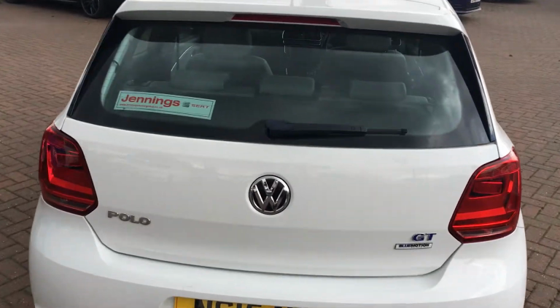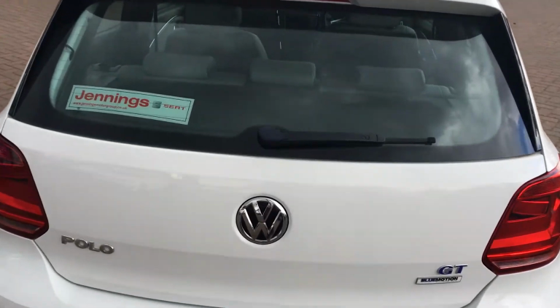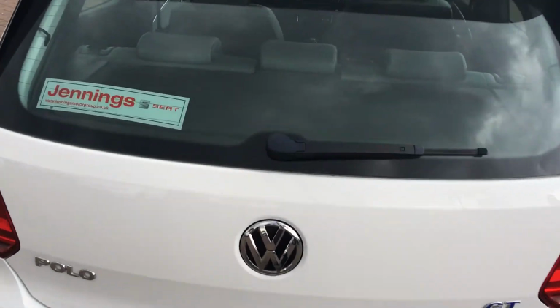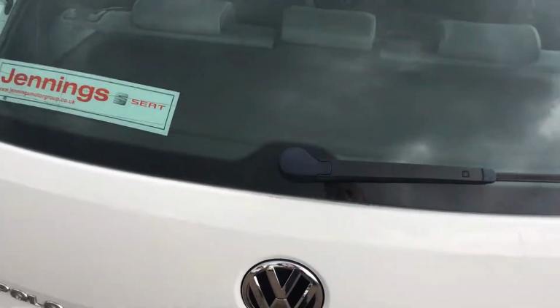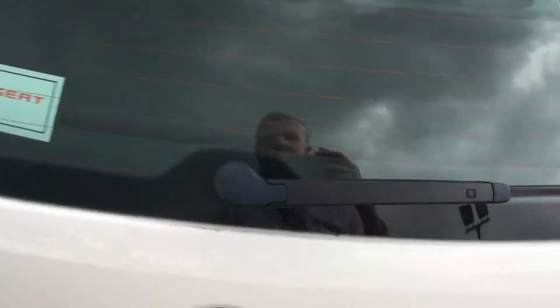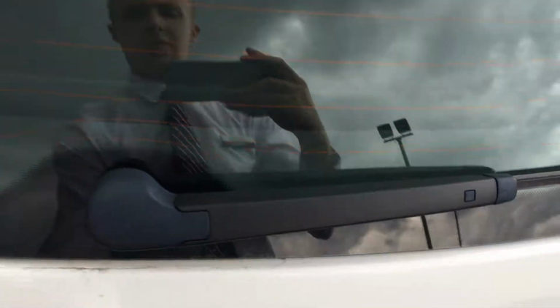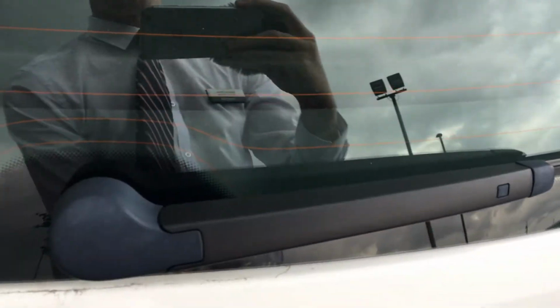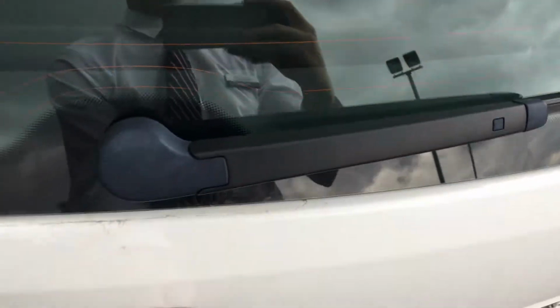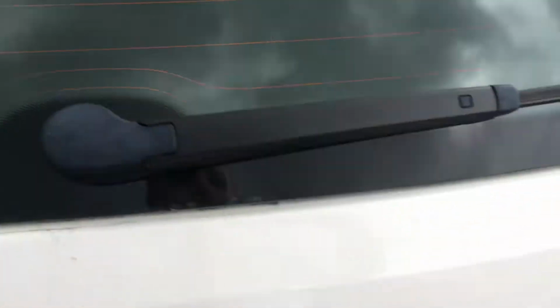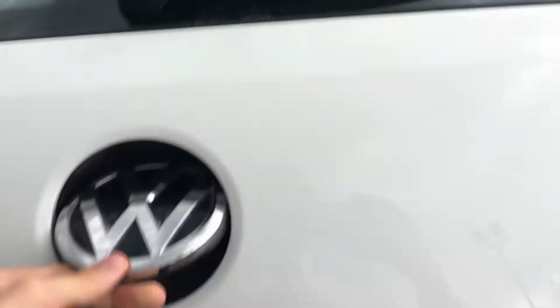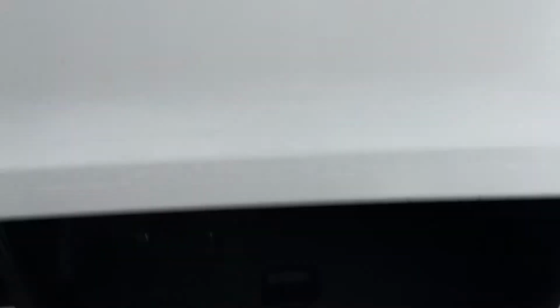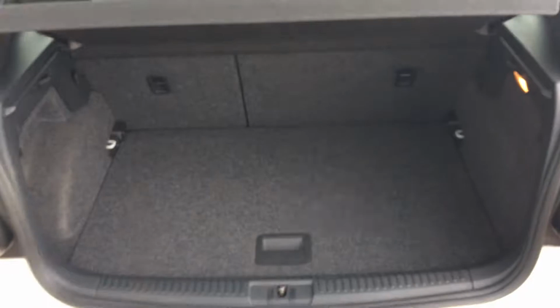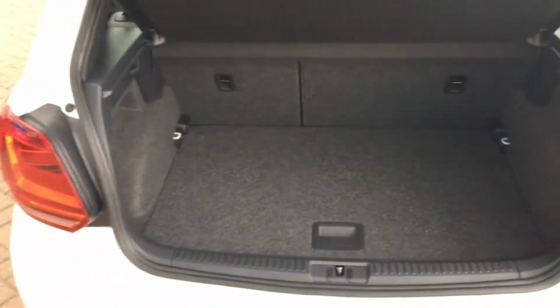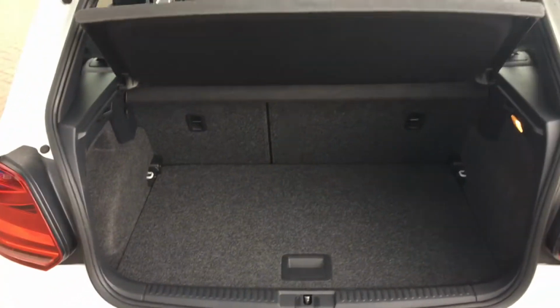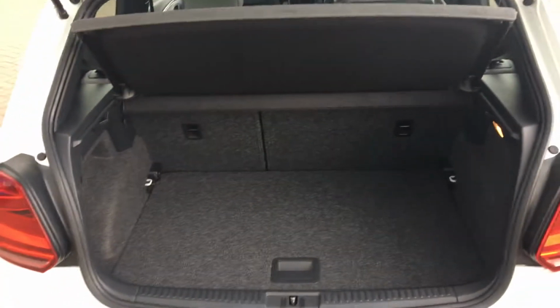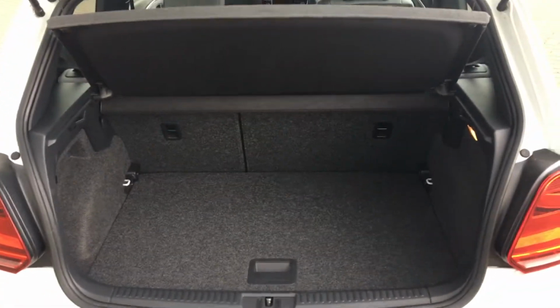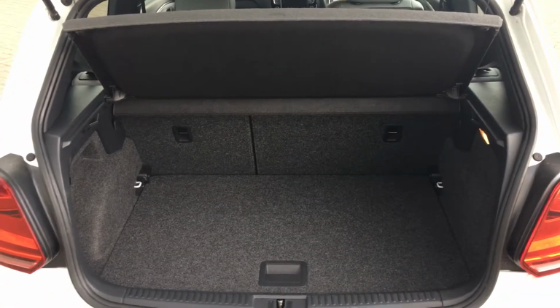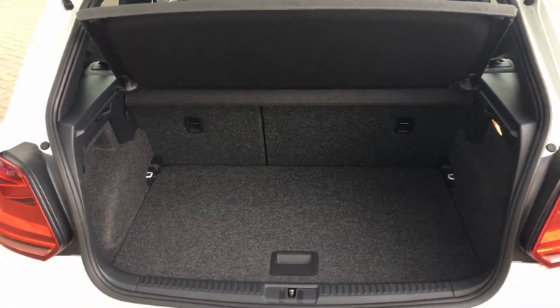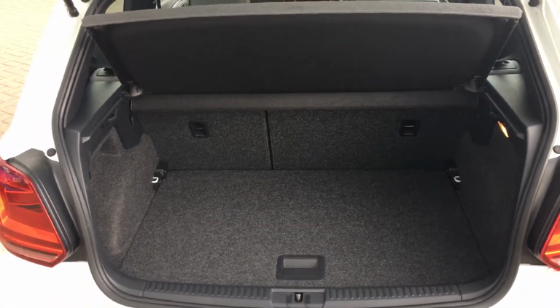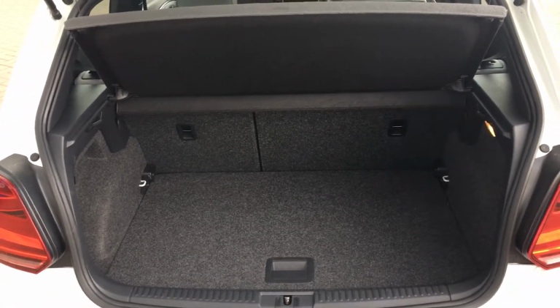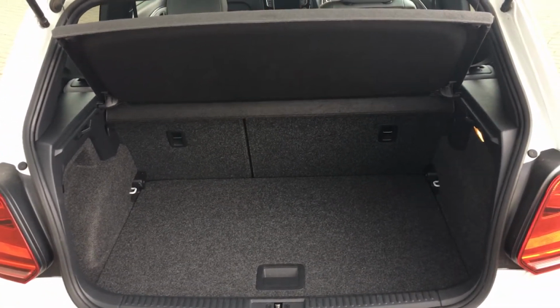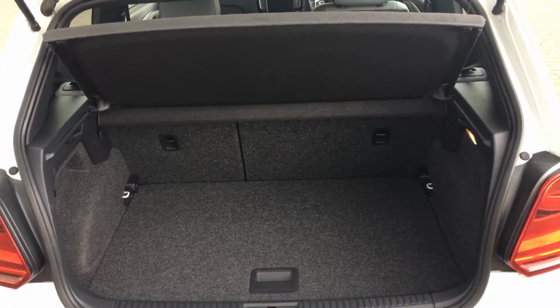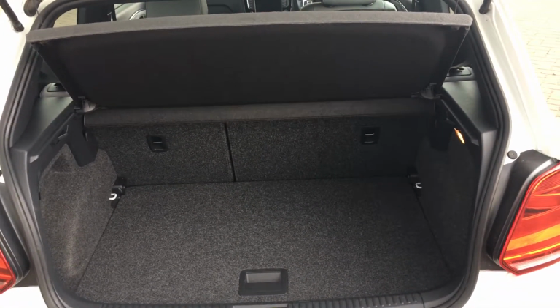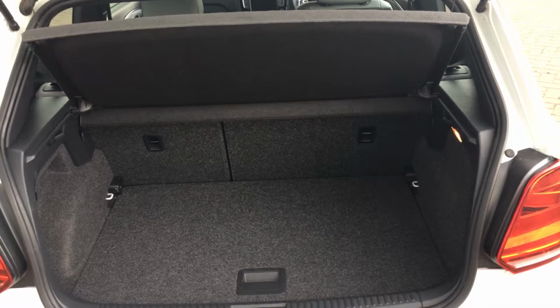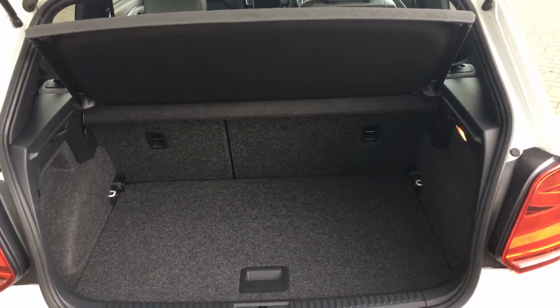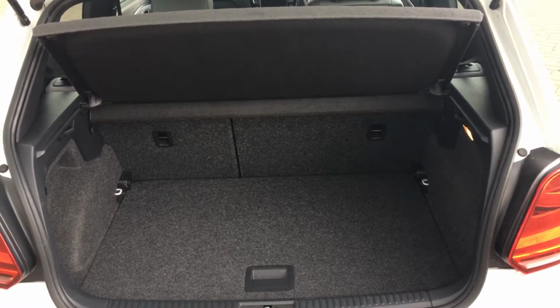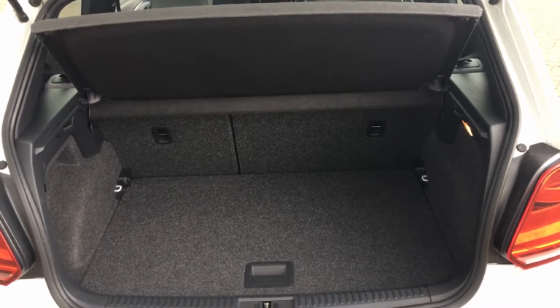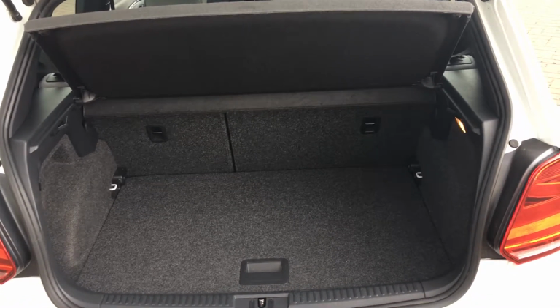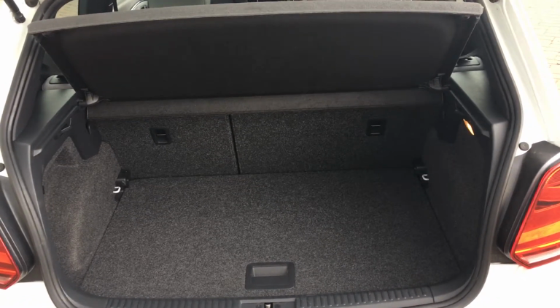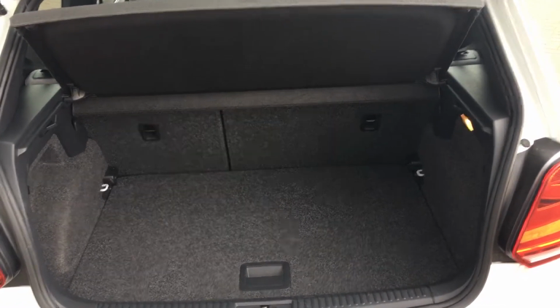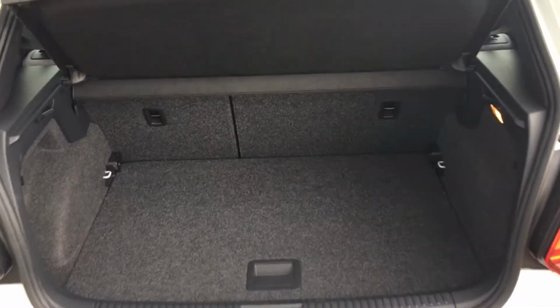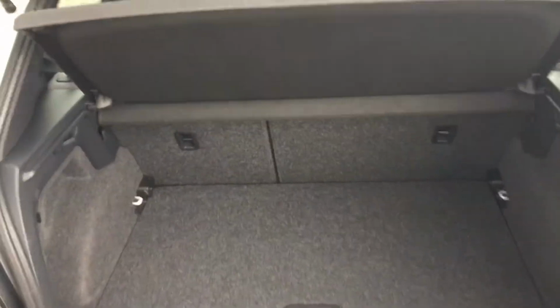As we come round to open the boot, you can see it's a very generously sized boot — plenty big enough for your everyday needs. And the 60-40 split rear seats have got ISOFIX mounts for child seats as well.